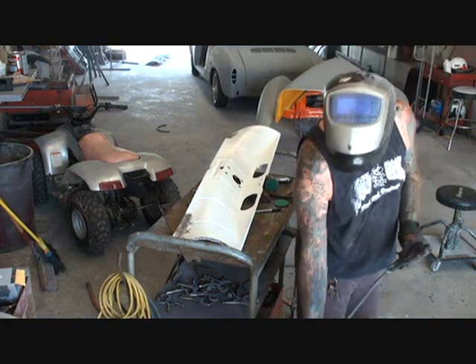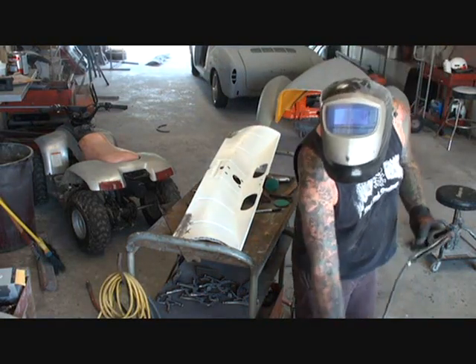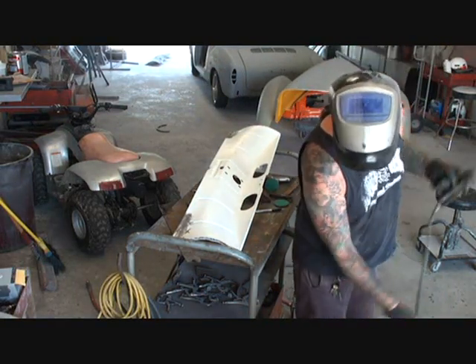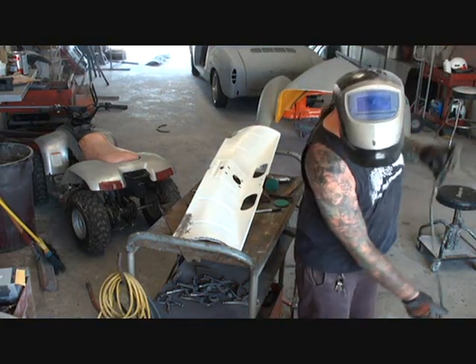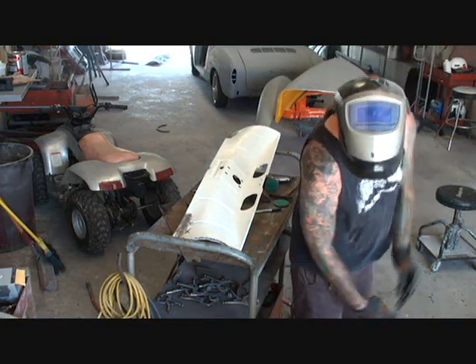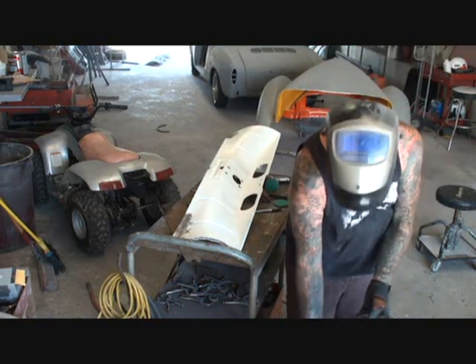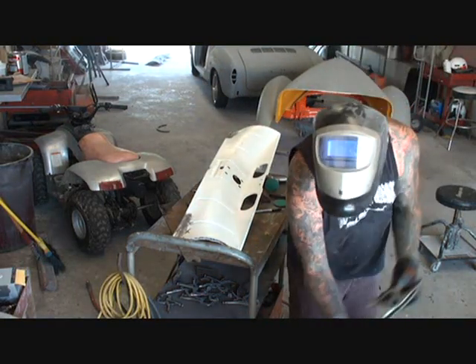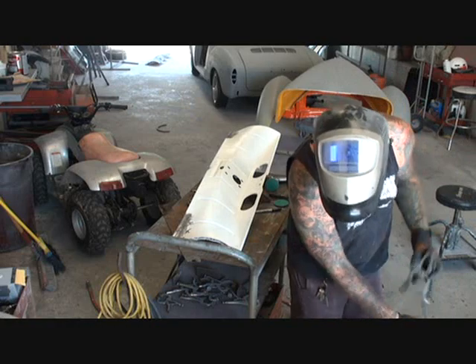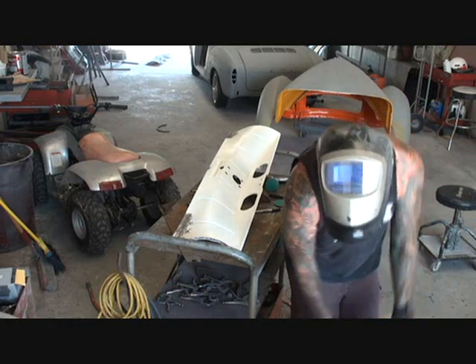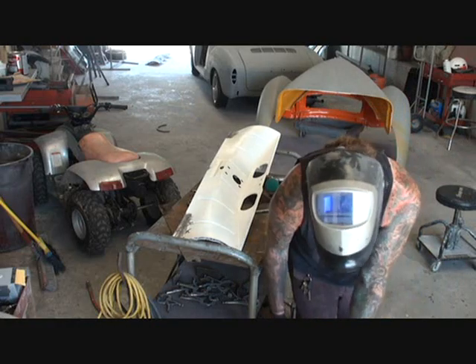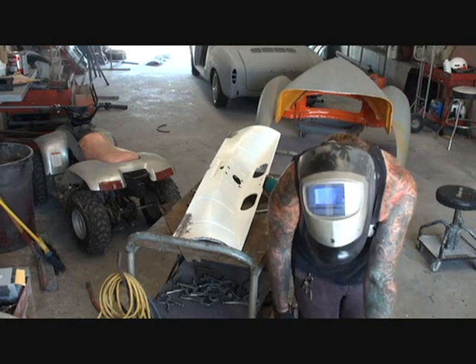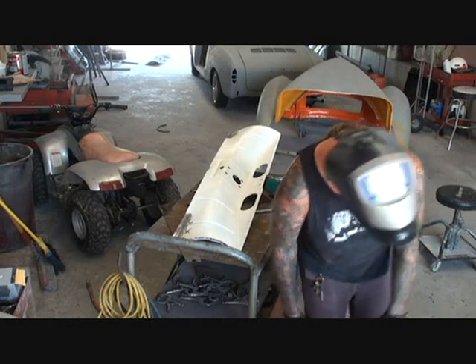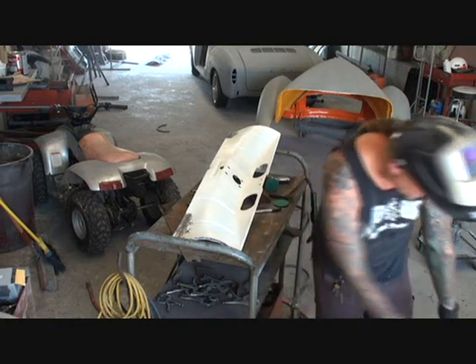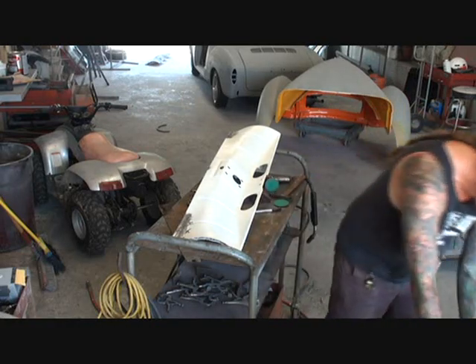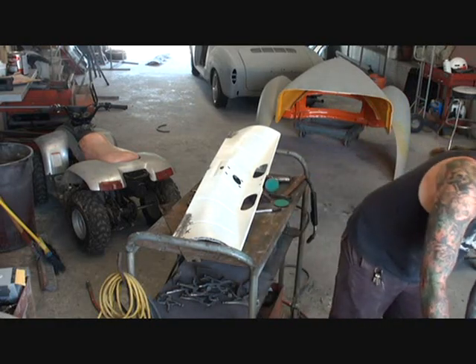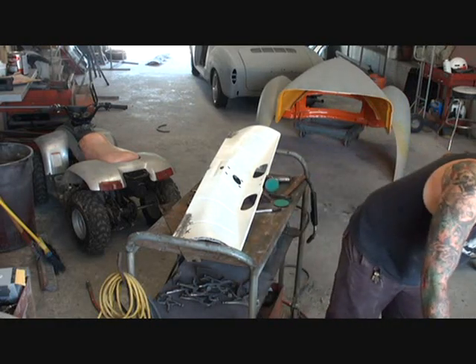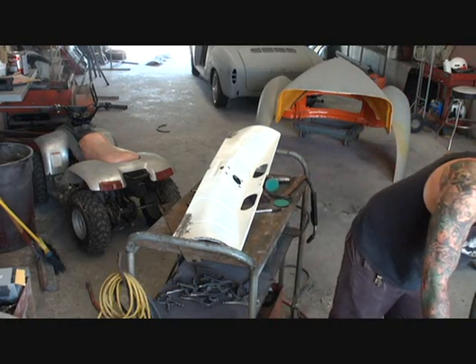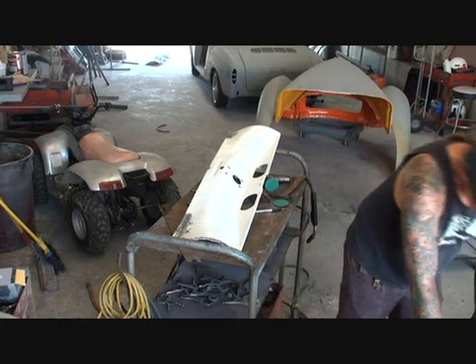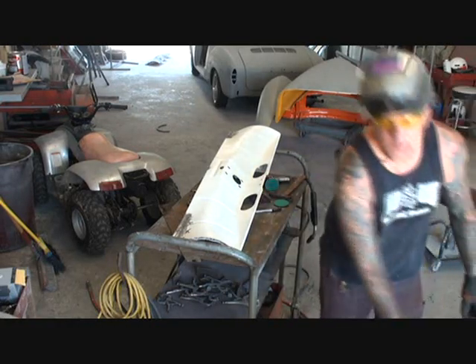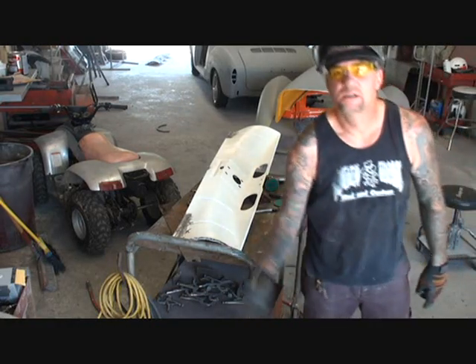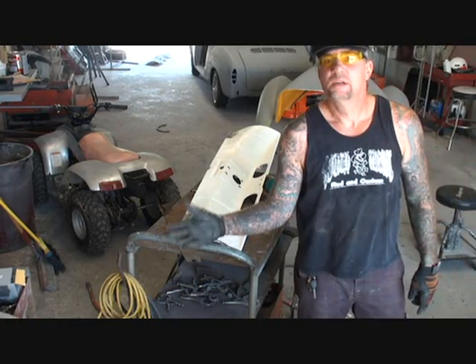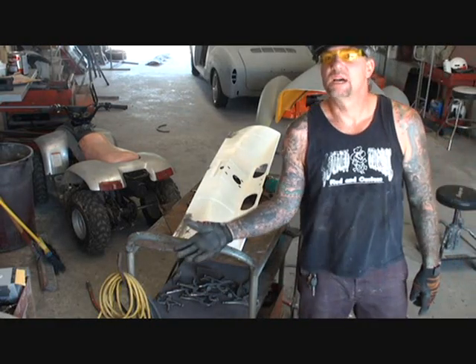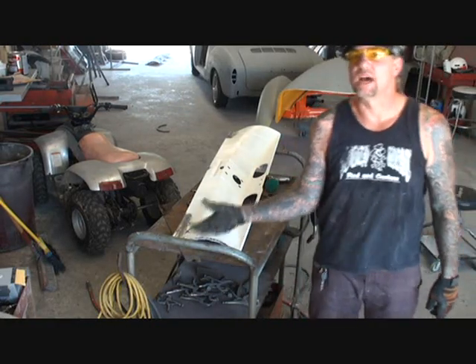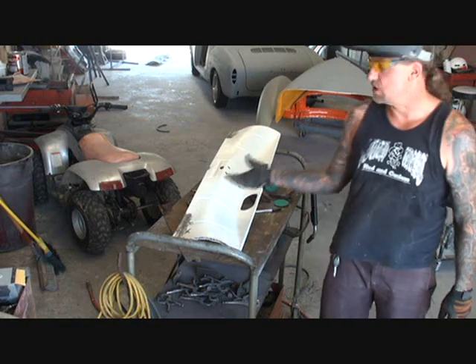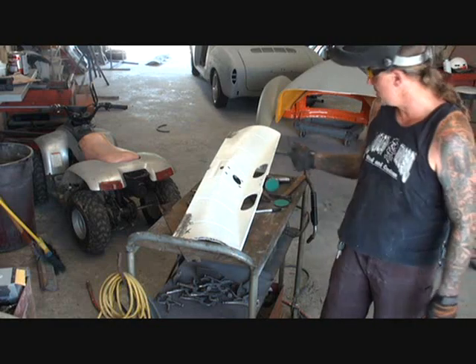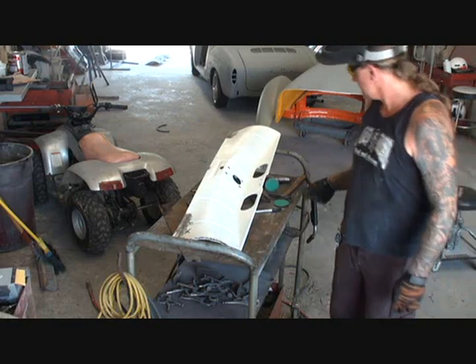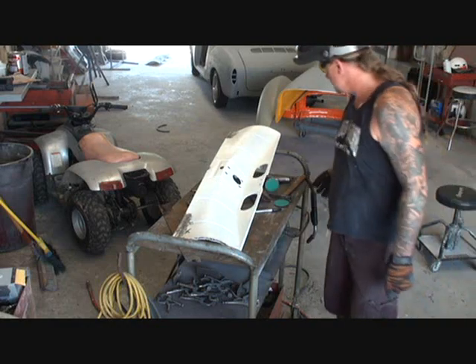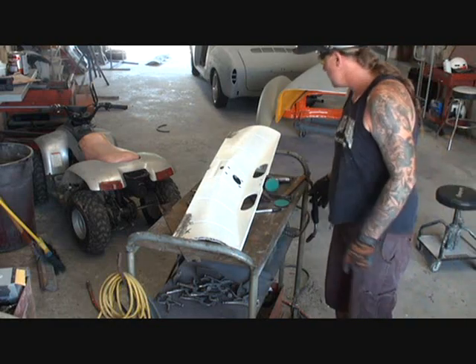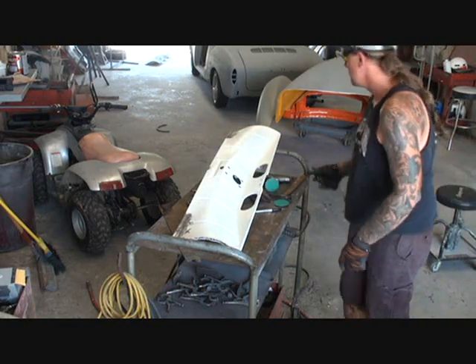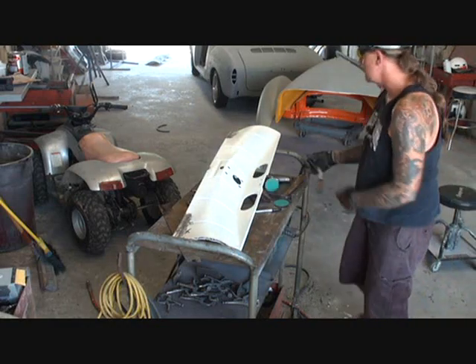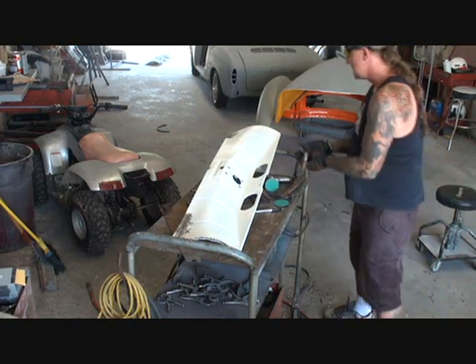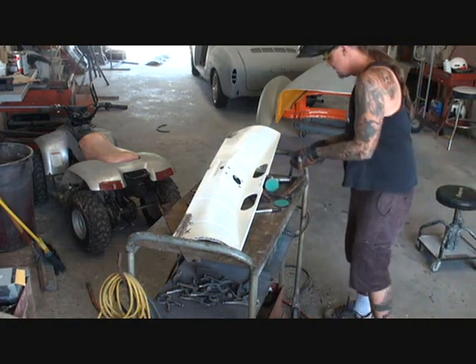I just got done welding our two corner pieces on. I had to go ahead and cut the other corner off because the other corner was messed up too. So I went ahead and replaced it.